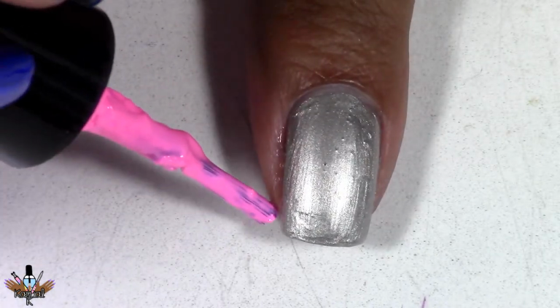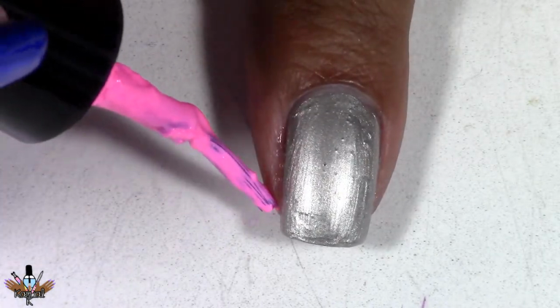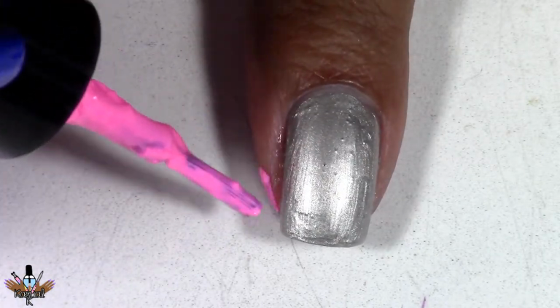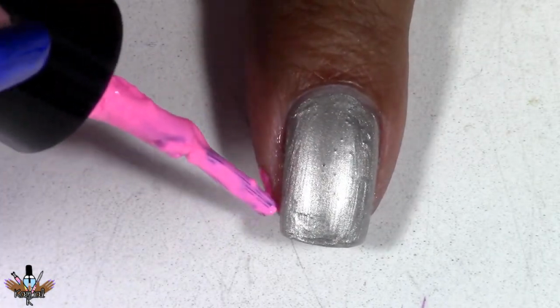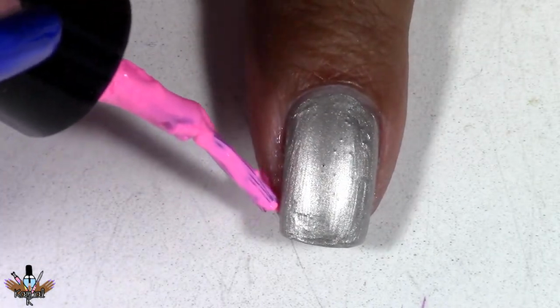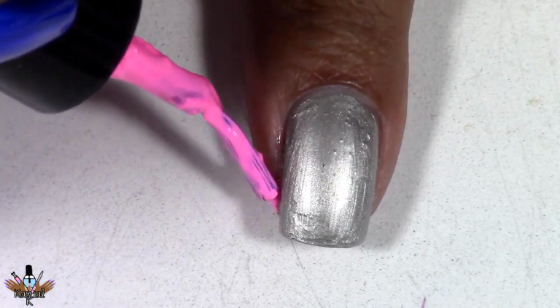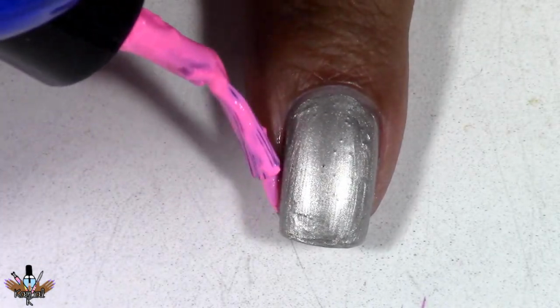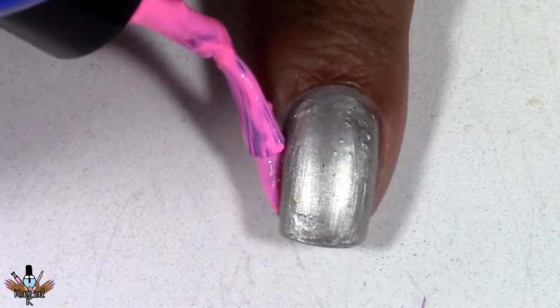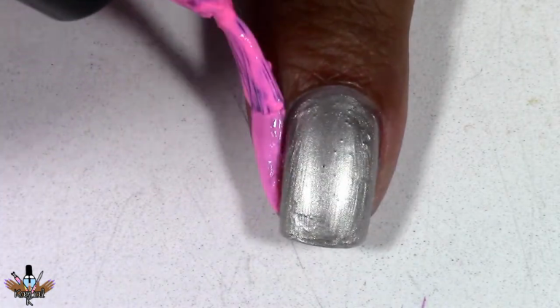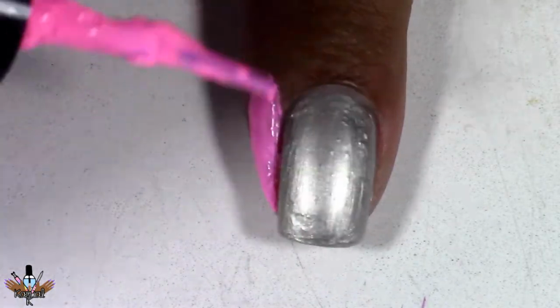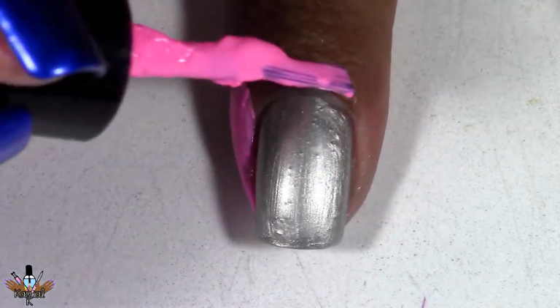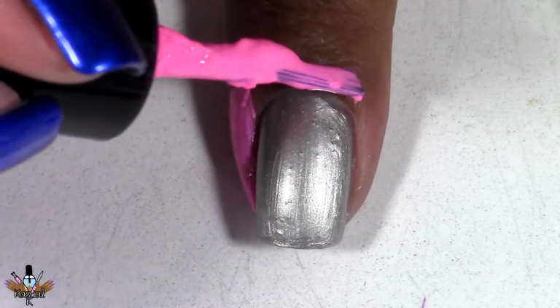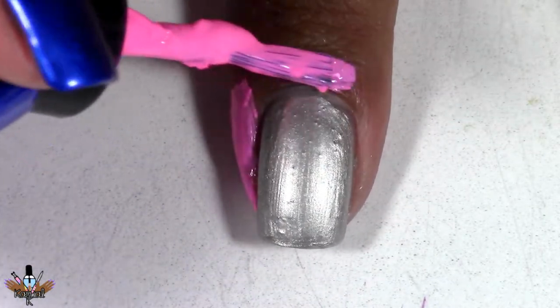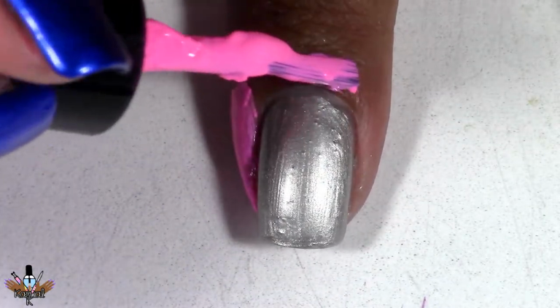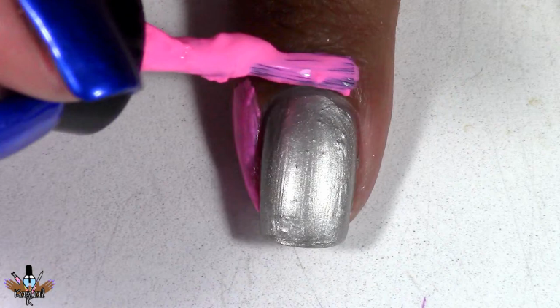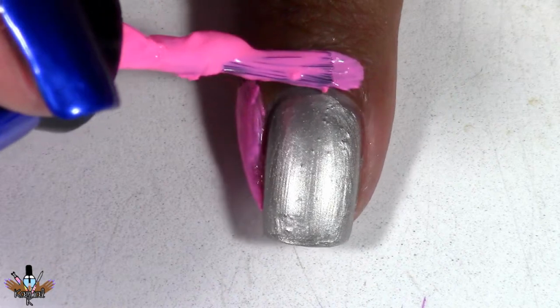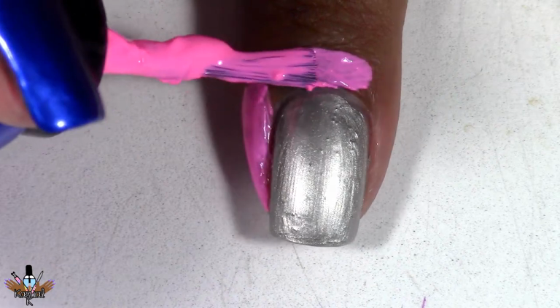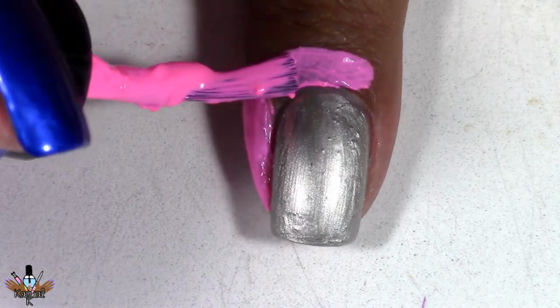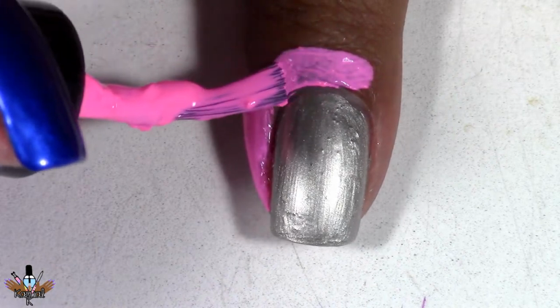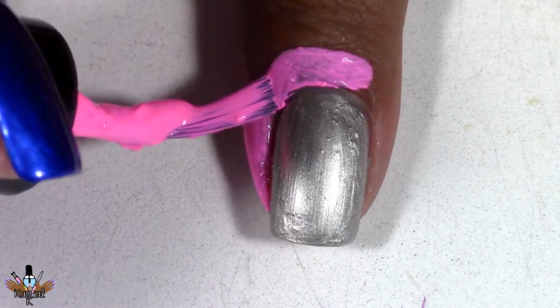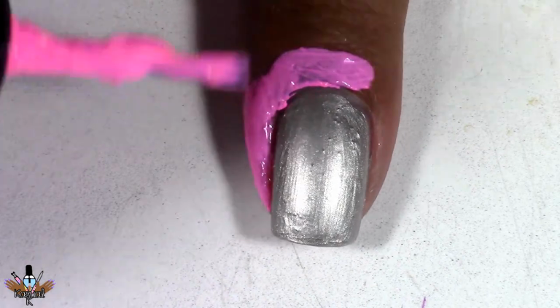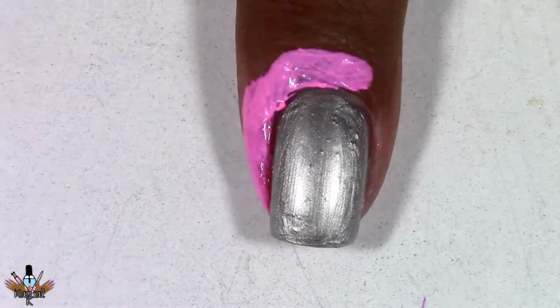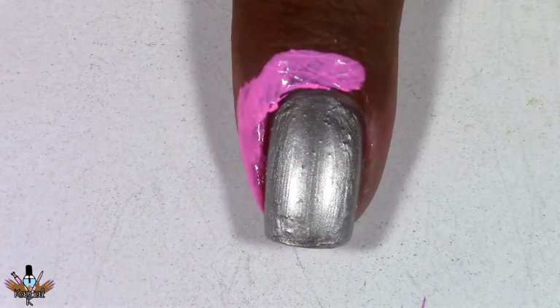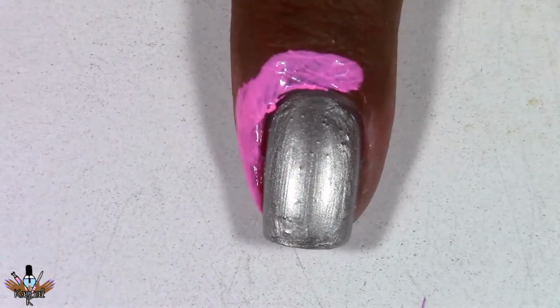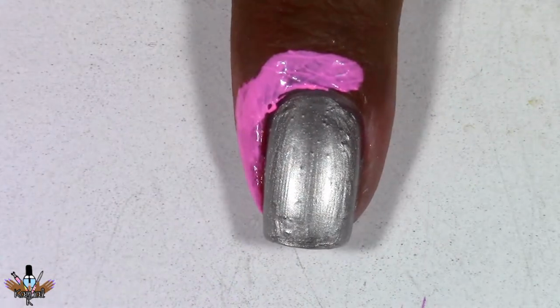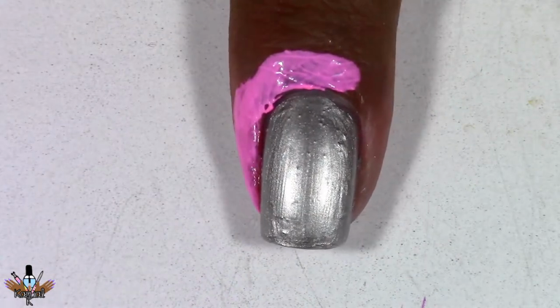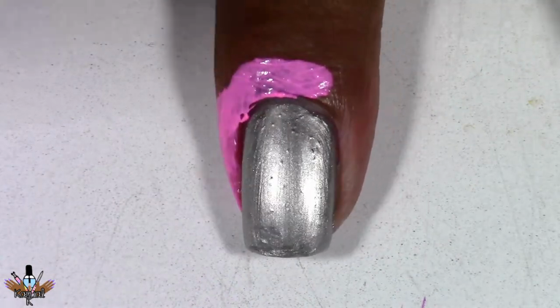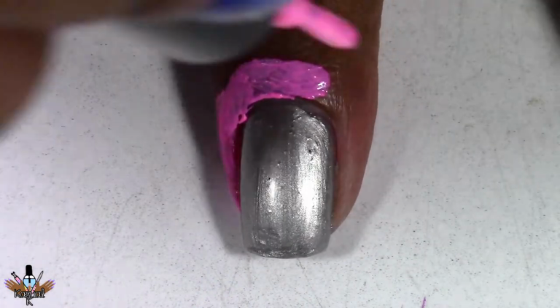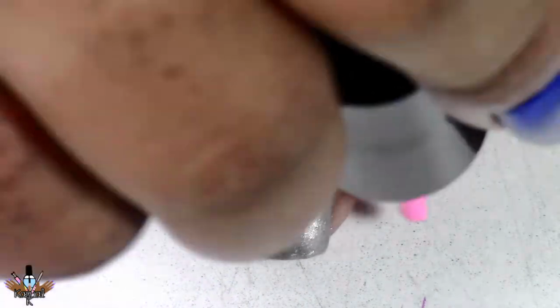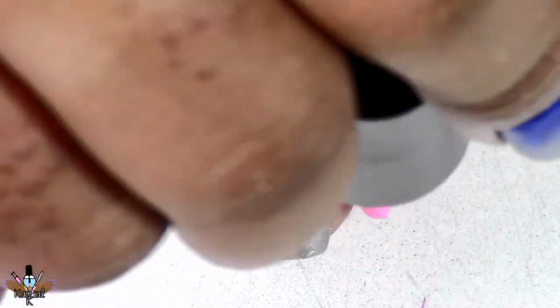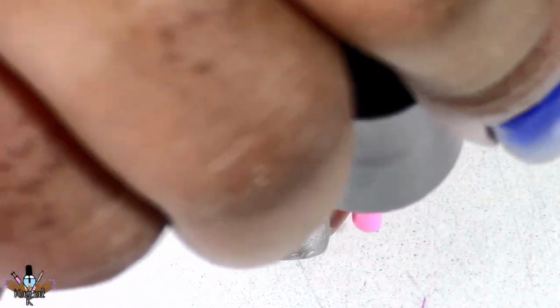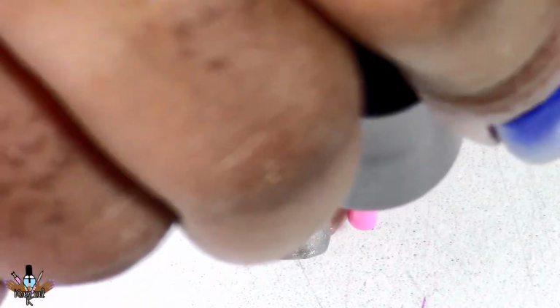To help with the next step I'm gonna go ahead and apply Ctrl-Alt-Delete from Glisten and Go. This is the latex nail protector, or latex barrier.